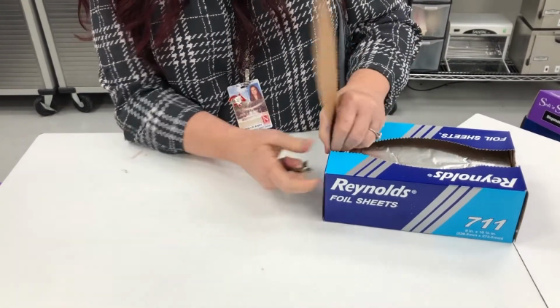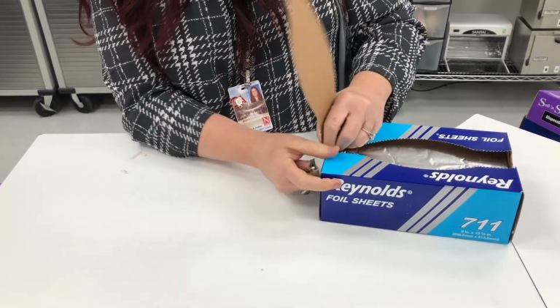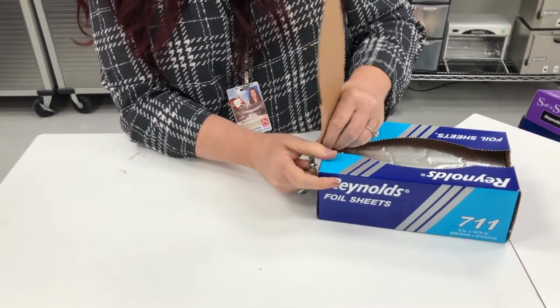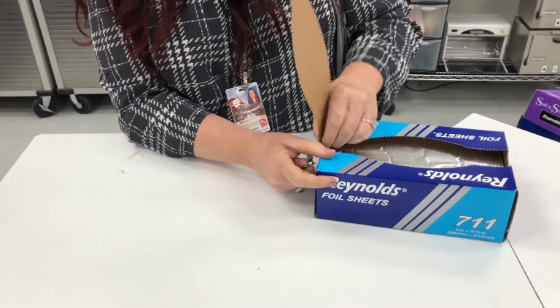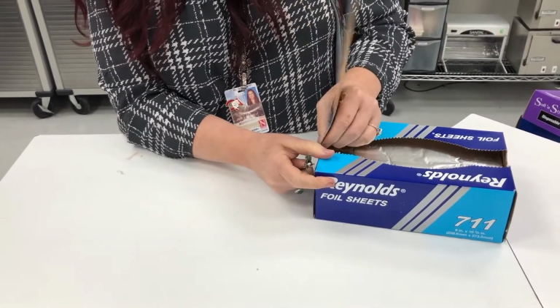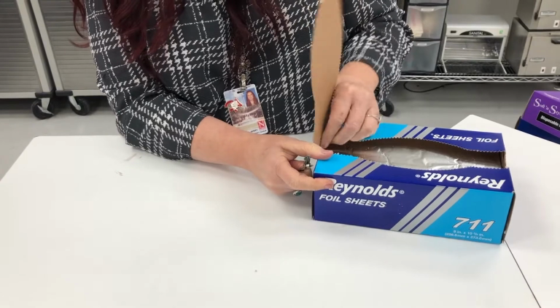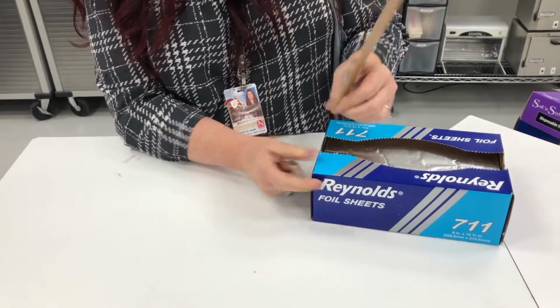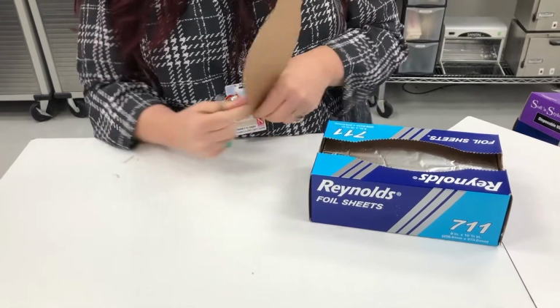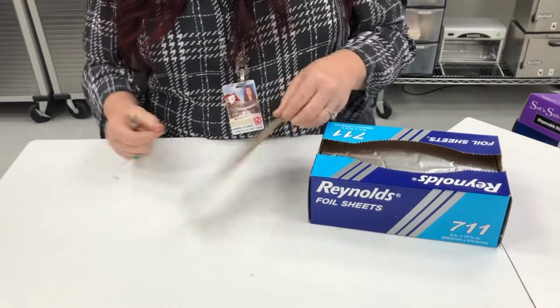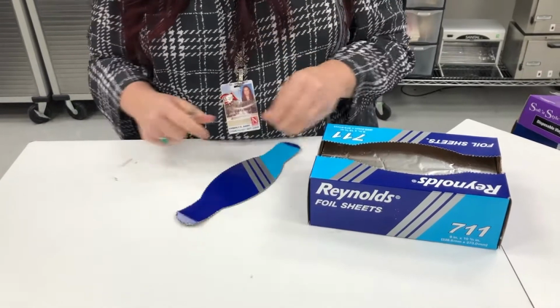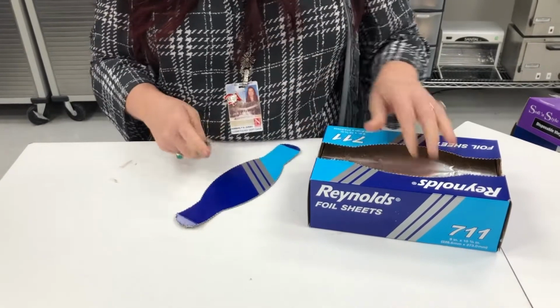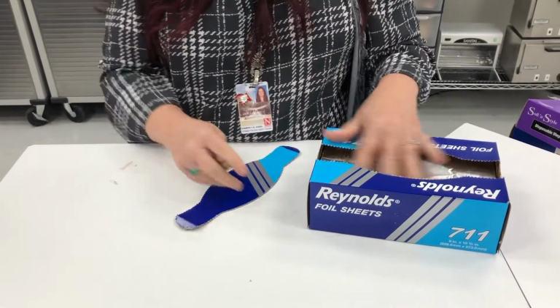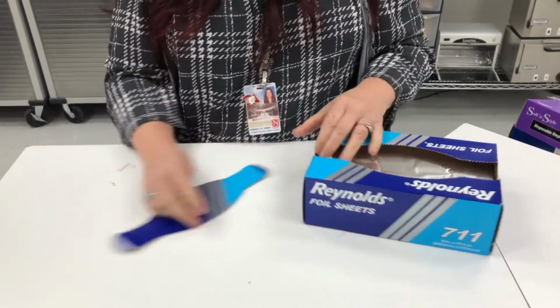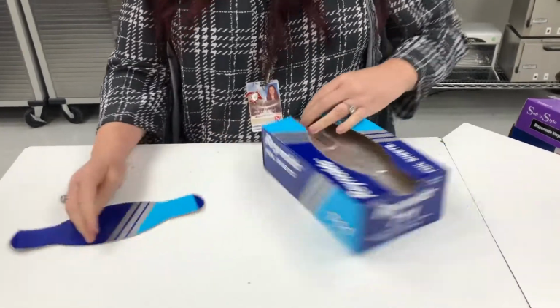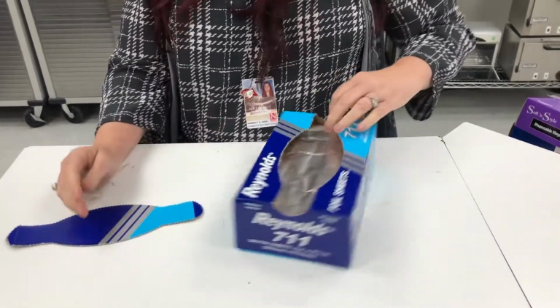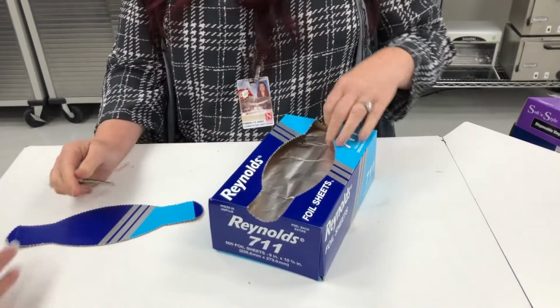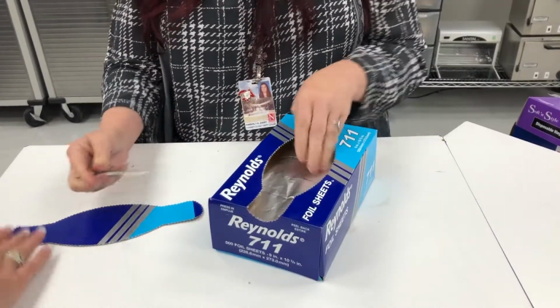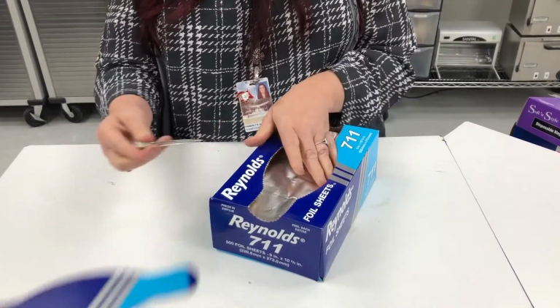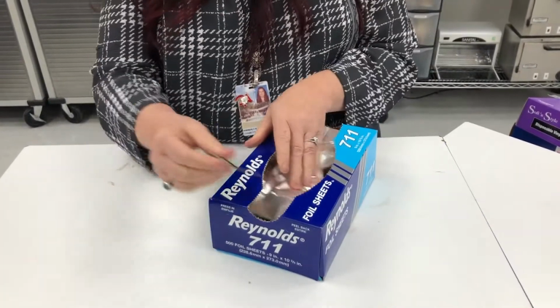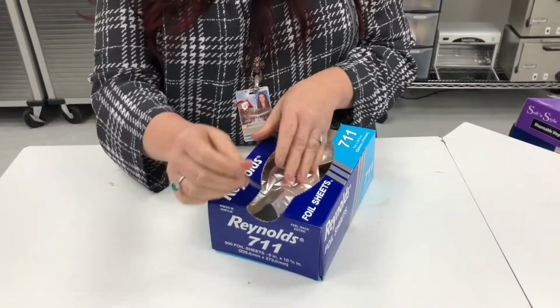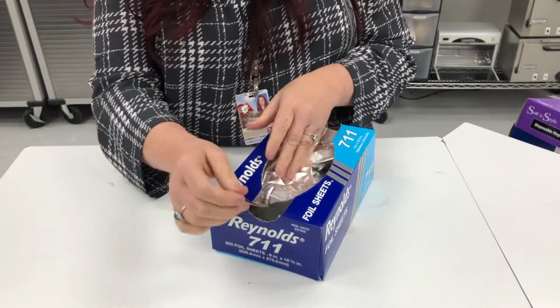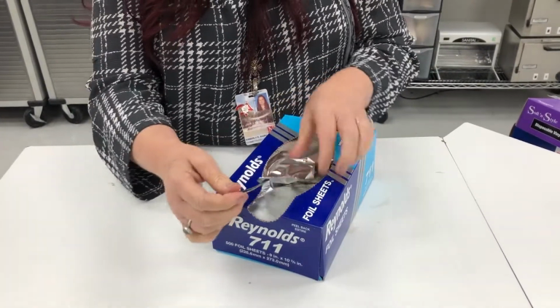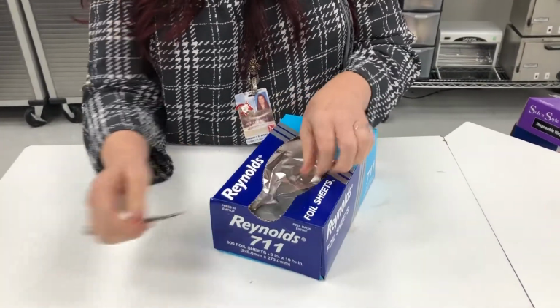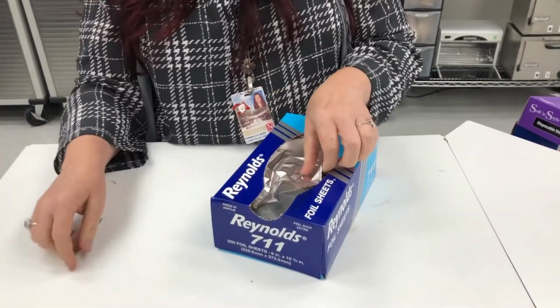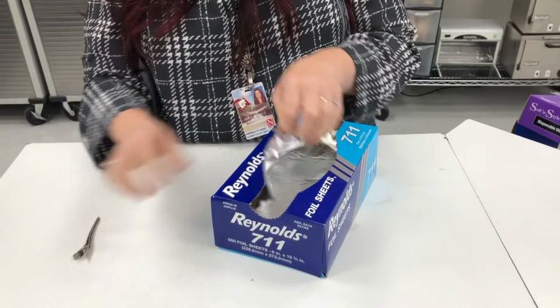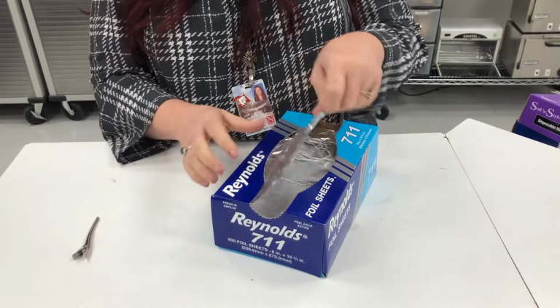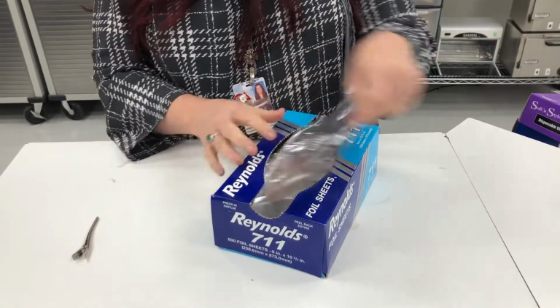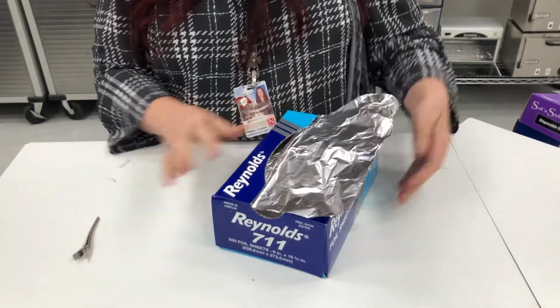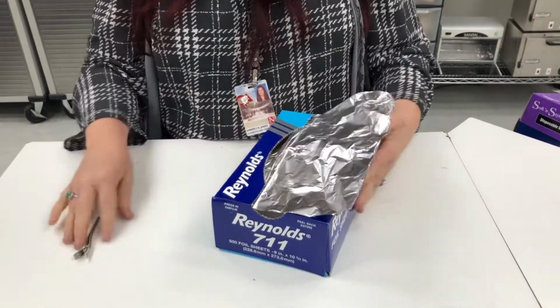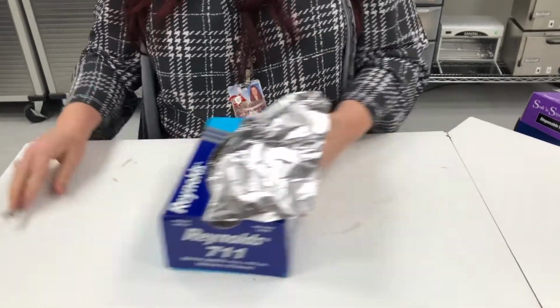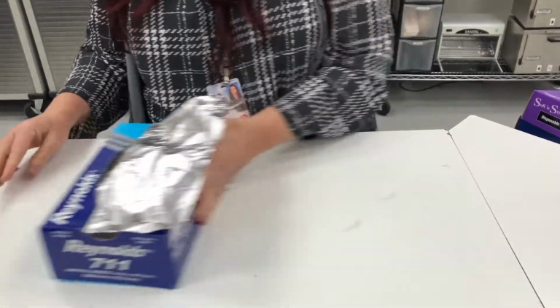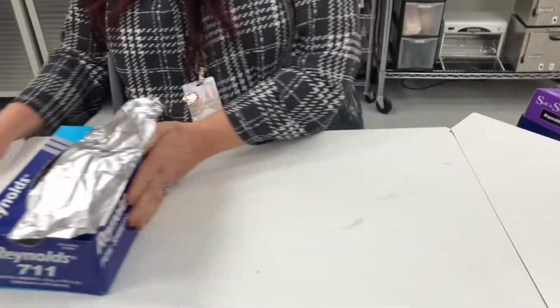Don't just go in and rip it off. When you first start to pull the foils out, sometimes the first couple will be crunchy.